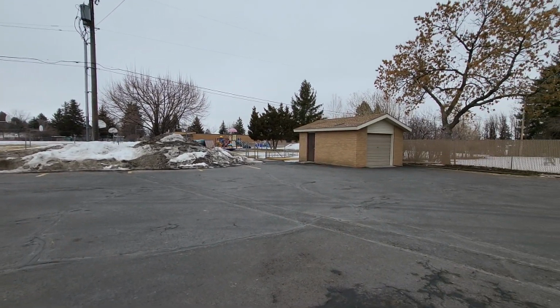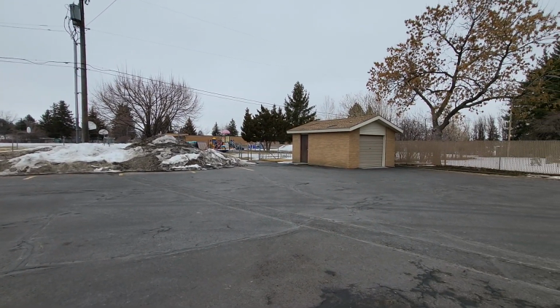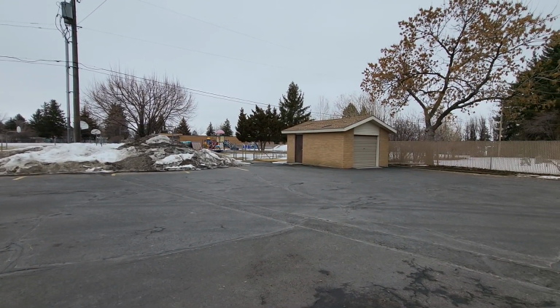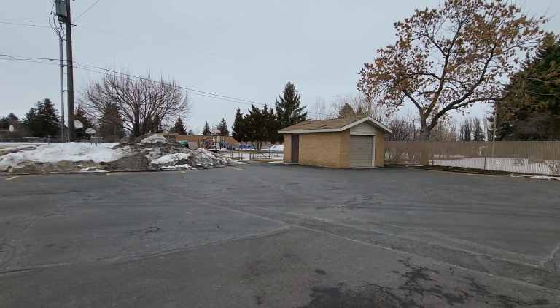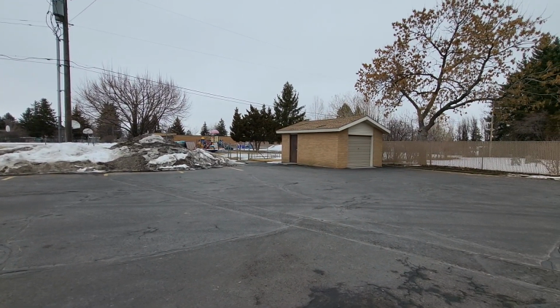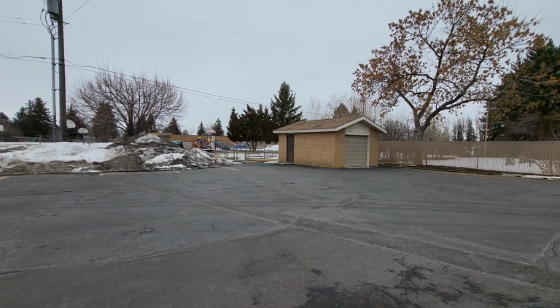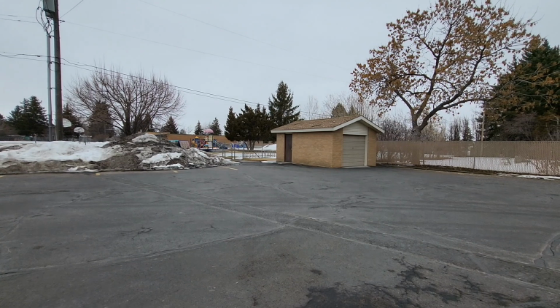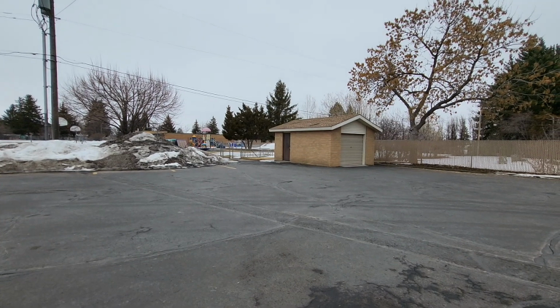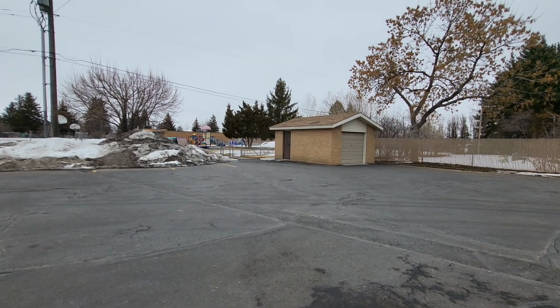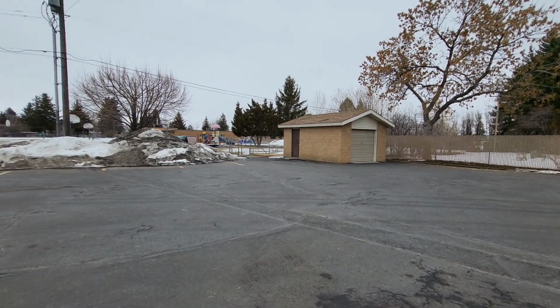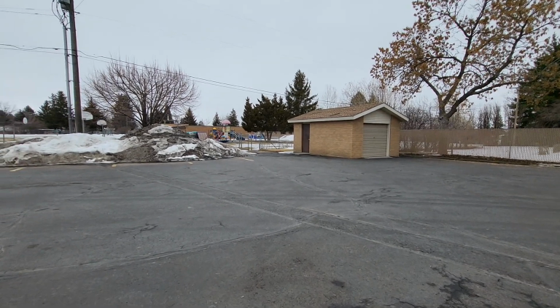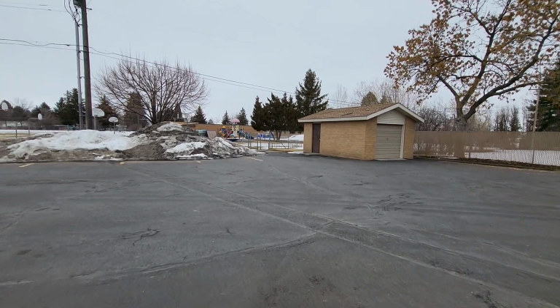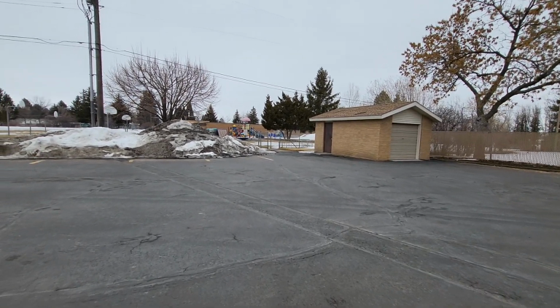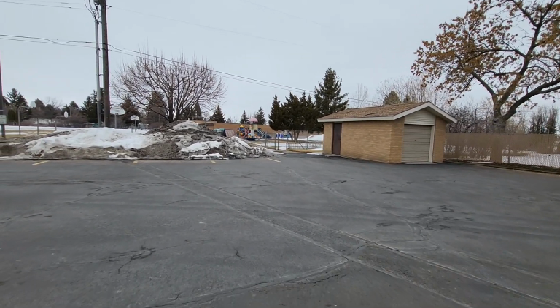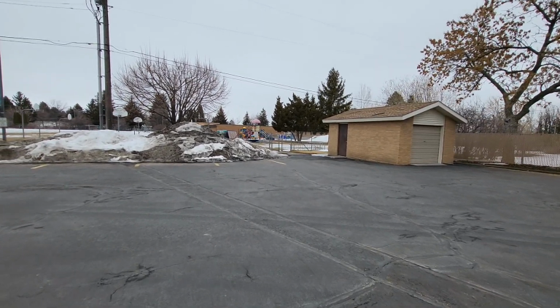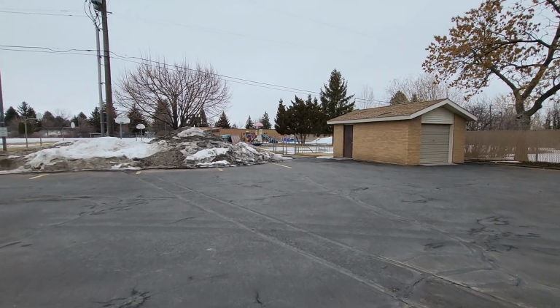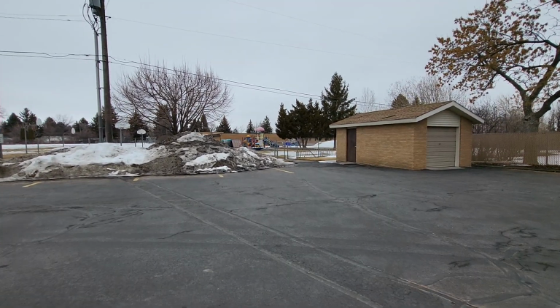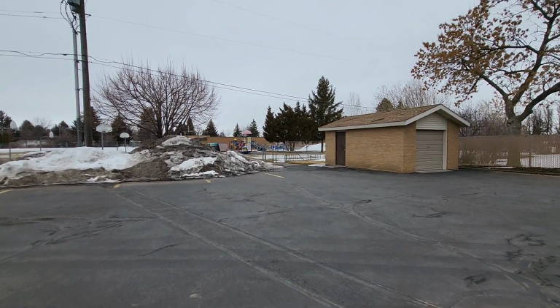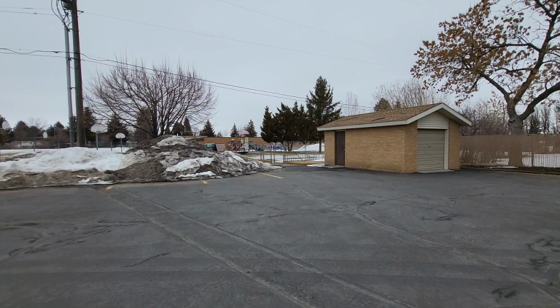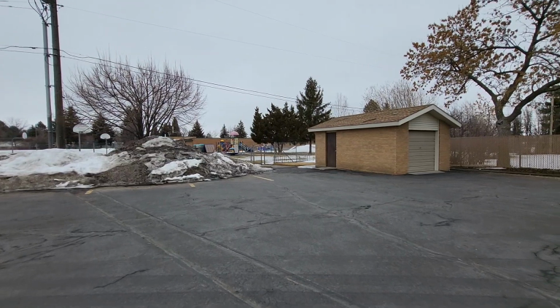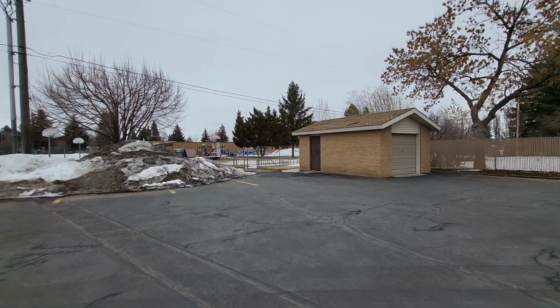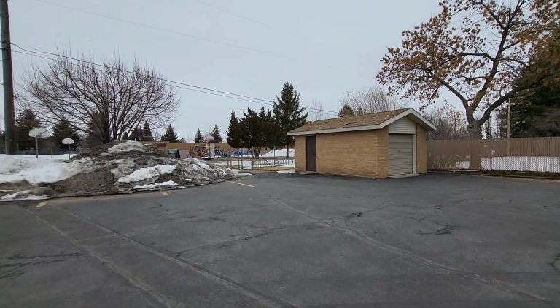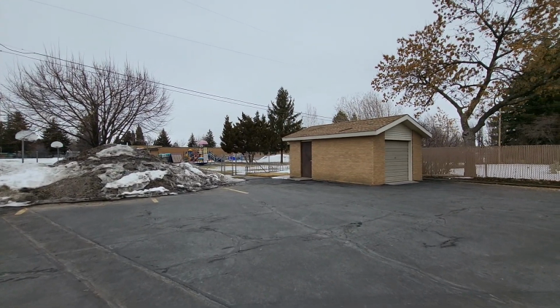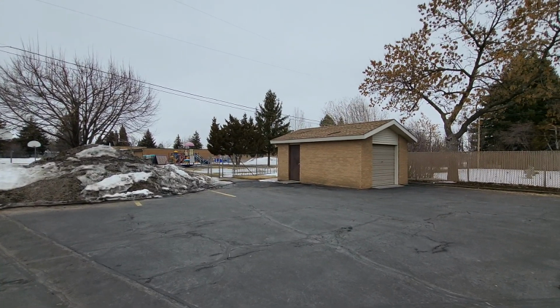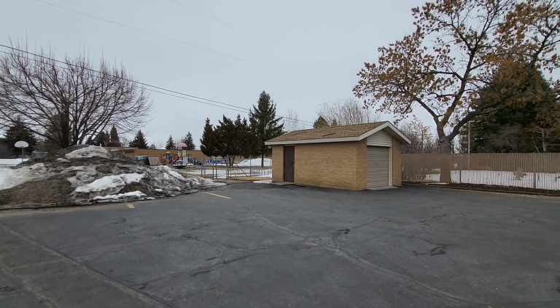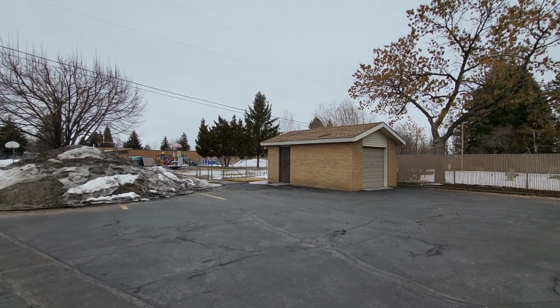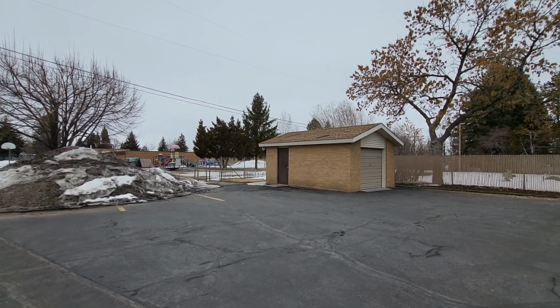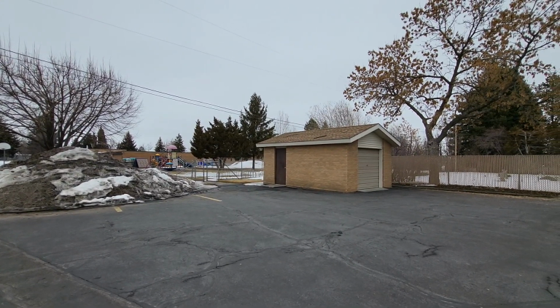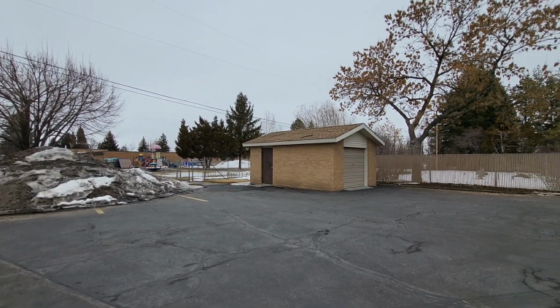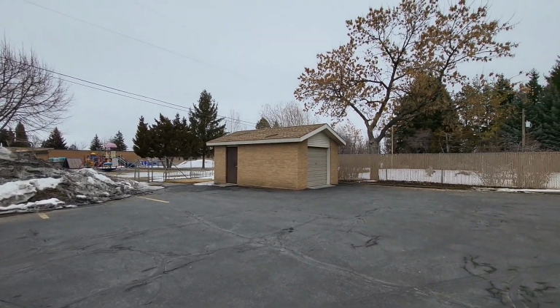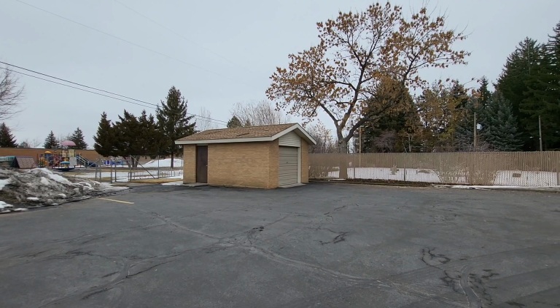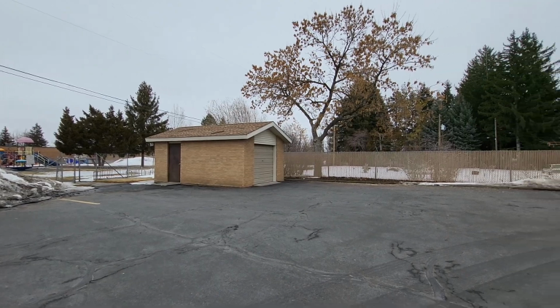There is a shed that looks like it needs some work on the roof, and we'll take a picture of that.